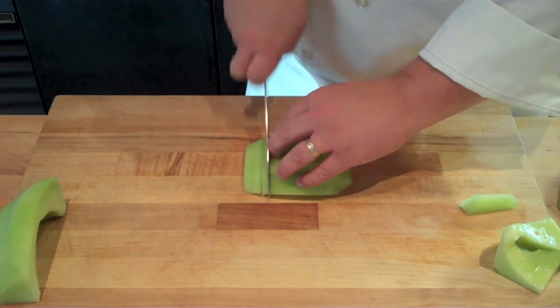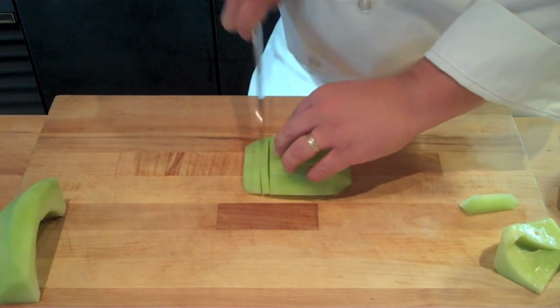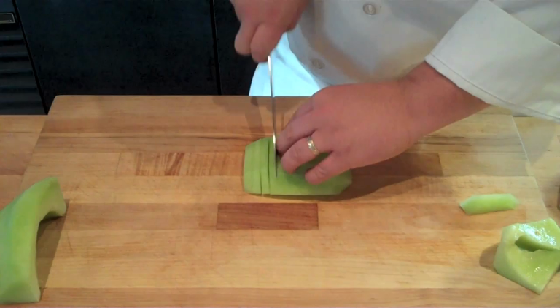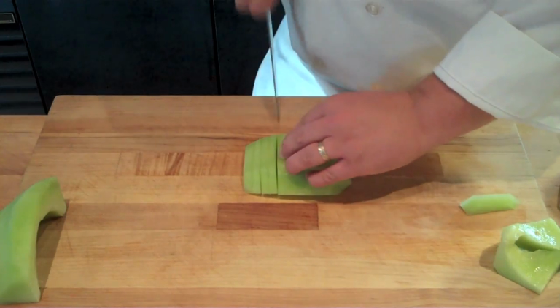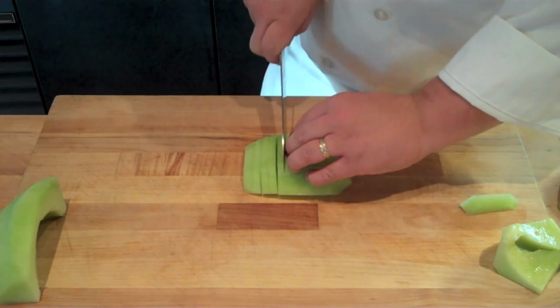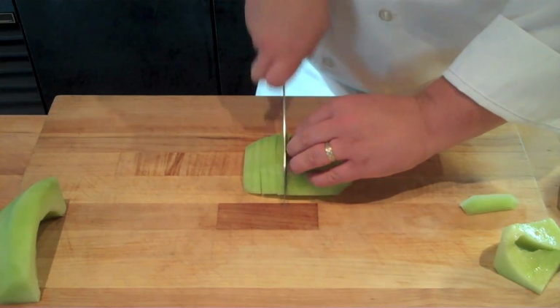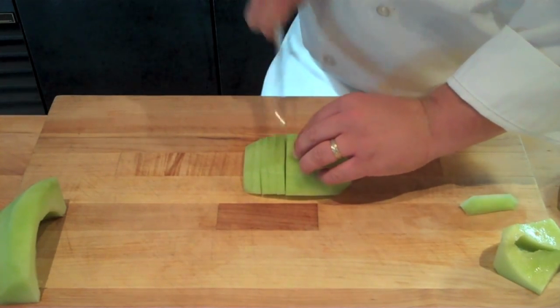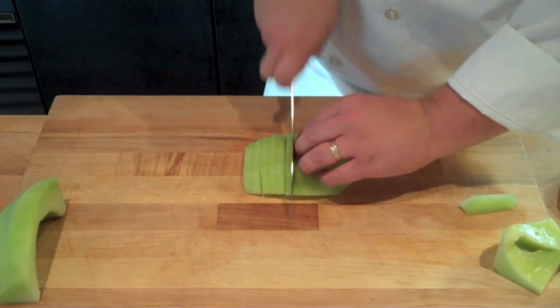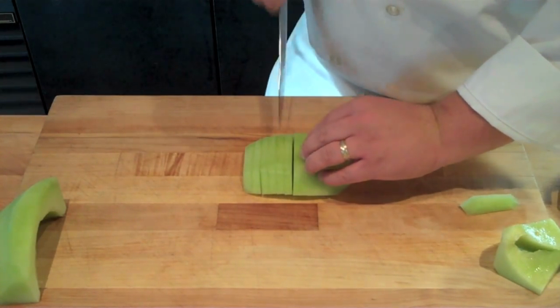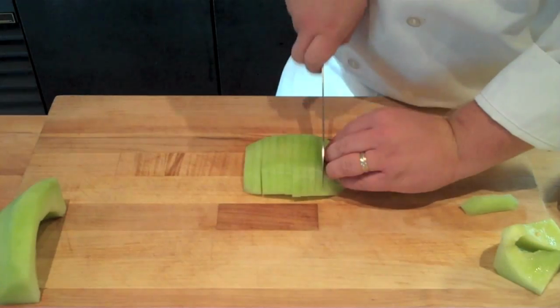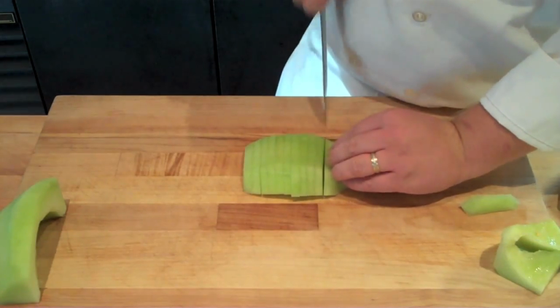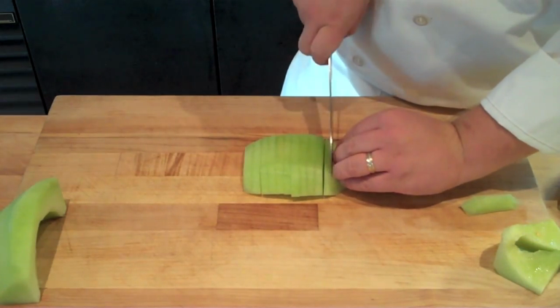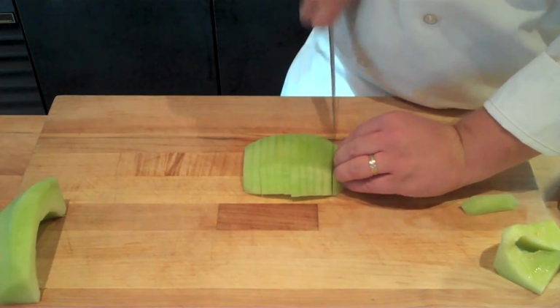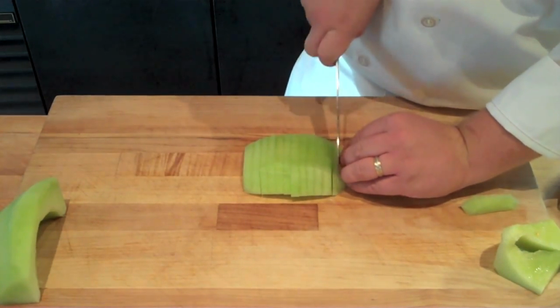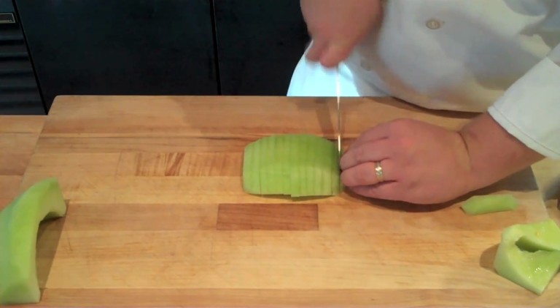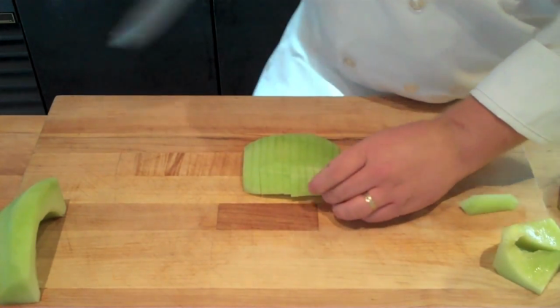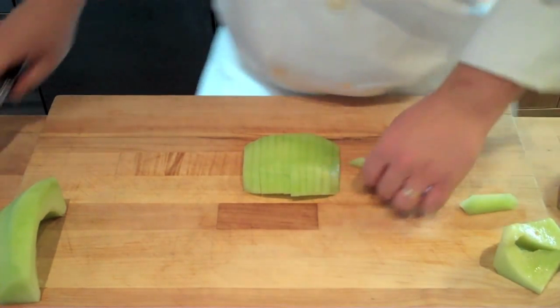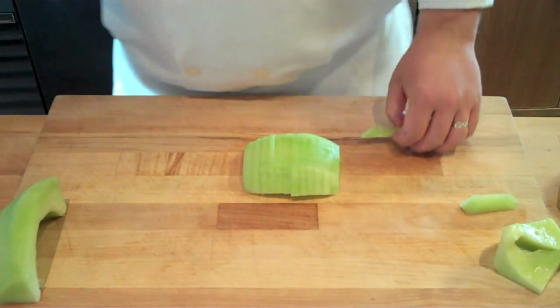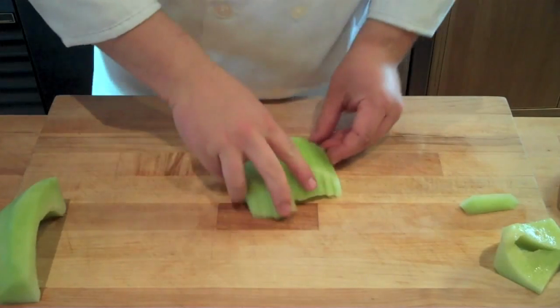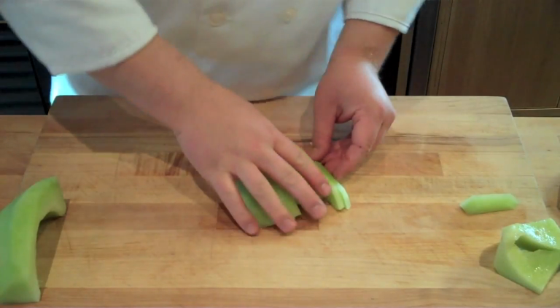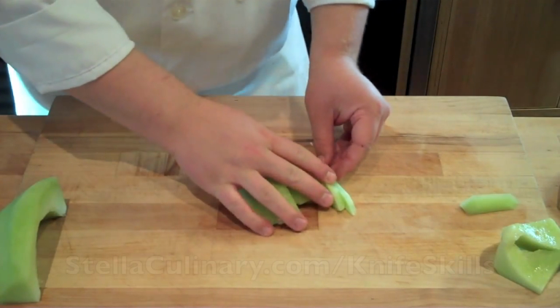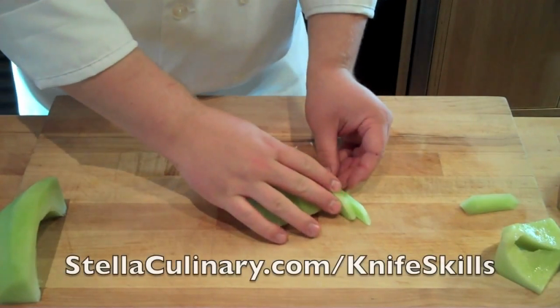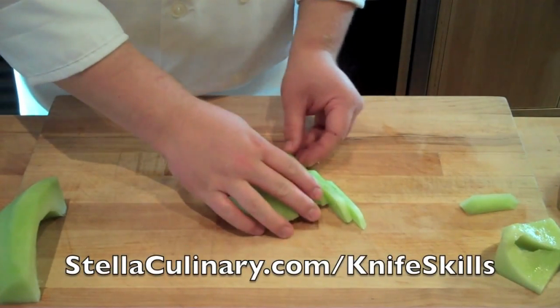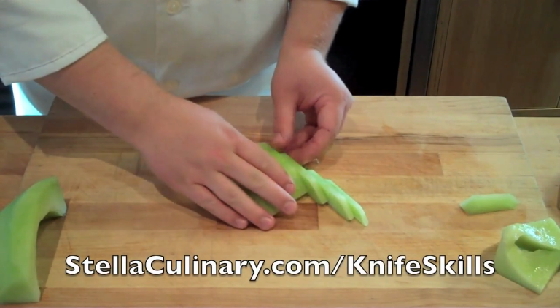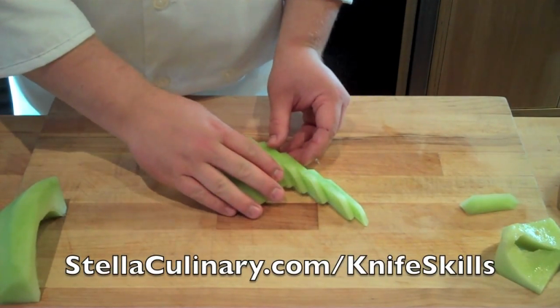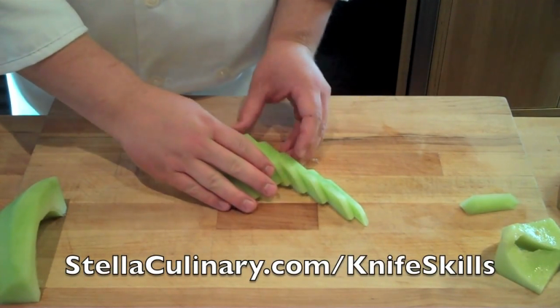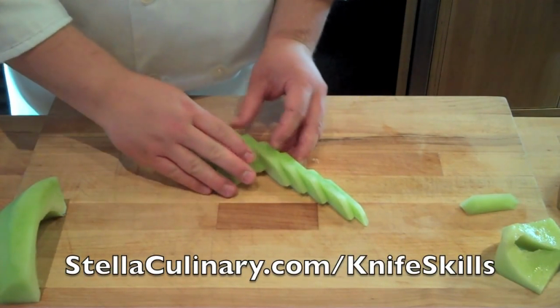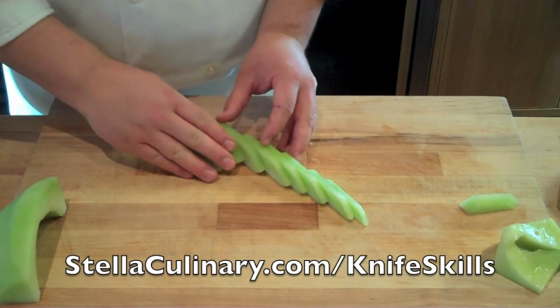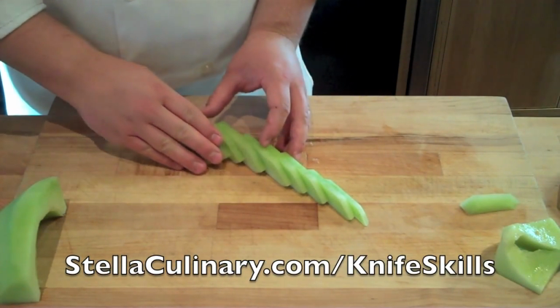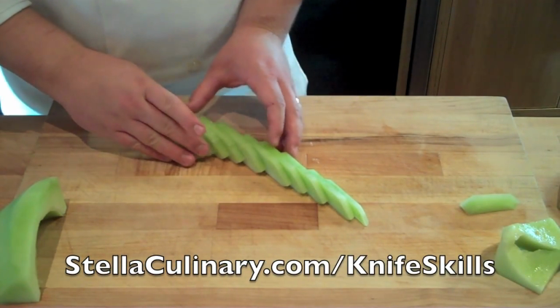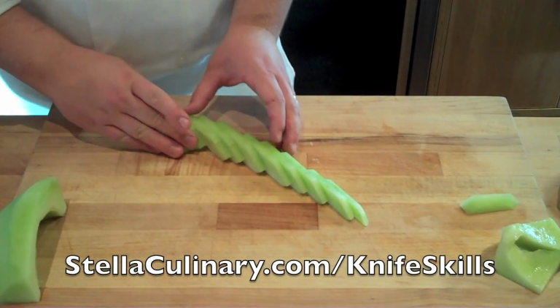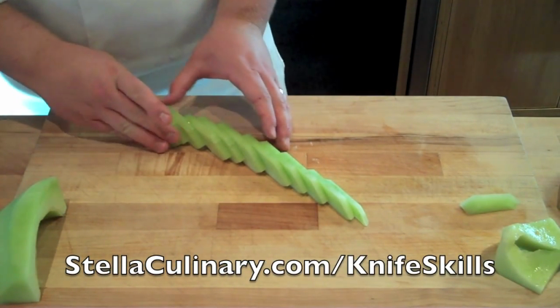You don't want your strips to be too thin, and of course you want to make sure that your strips are all the same width. When done properly, you should be able to easily fan out your slices of melon, and they should be able to stand up on their own, as shown here.